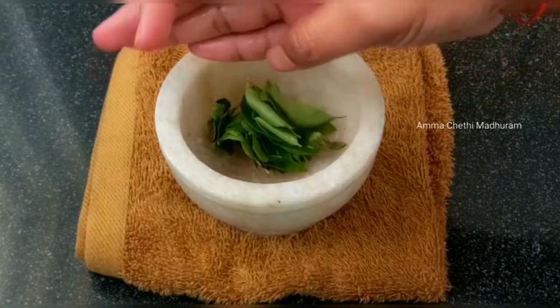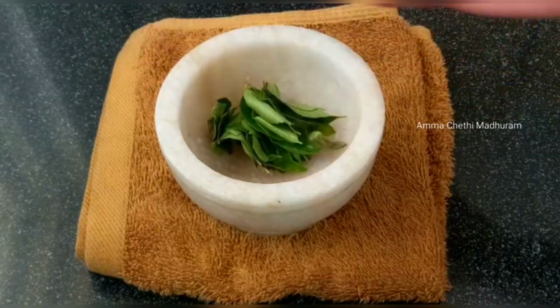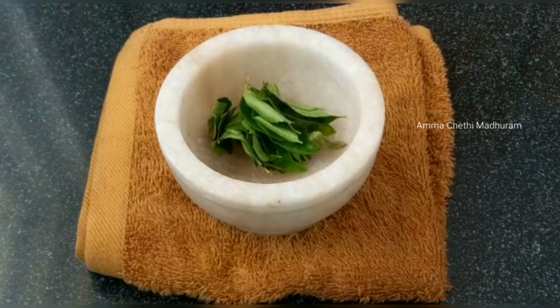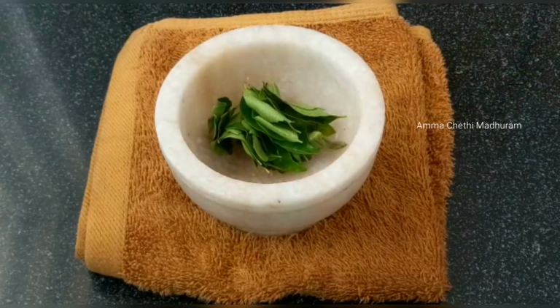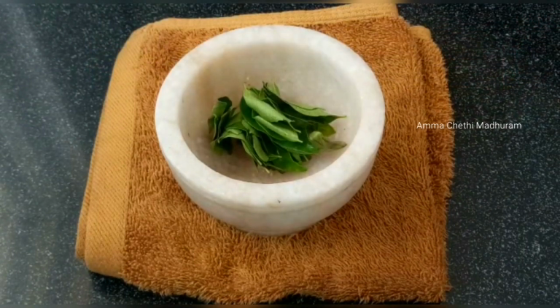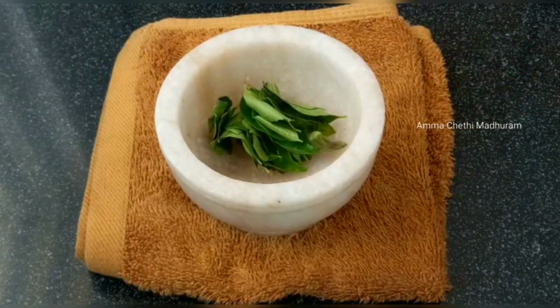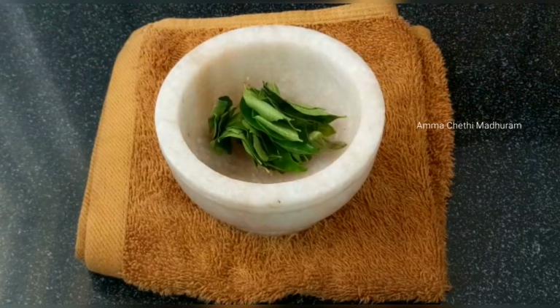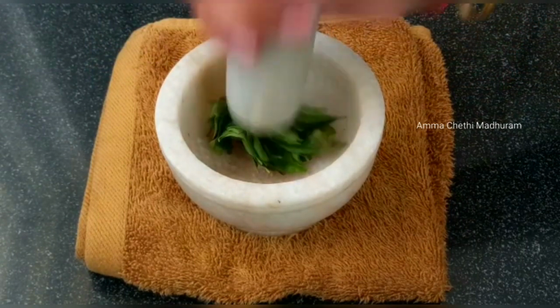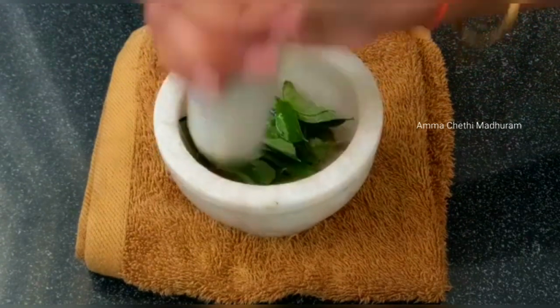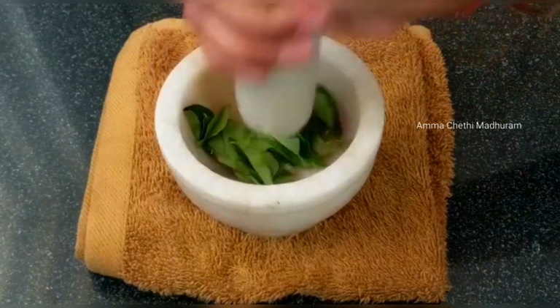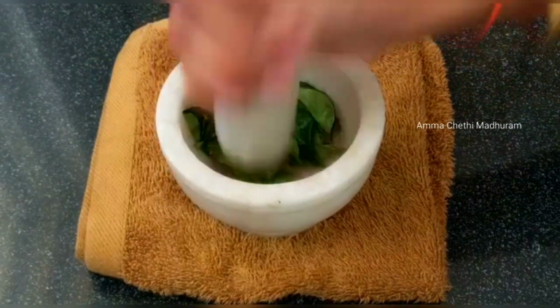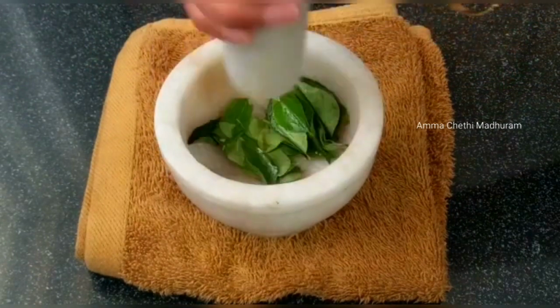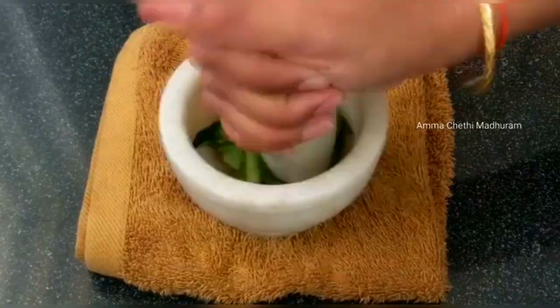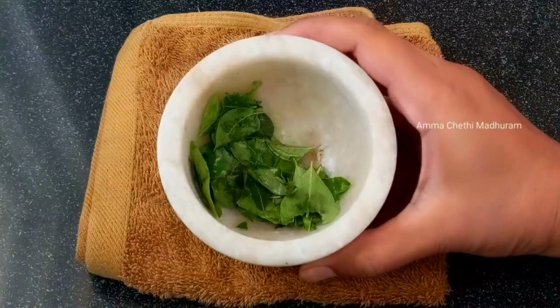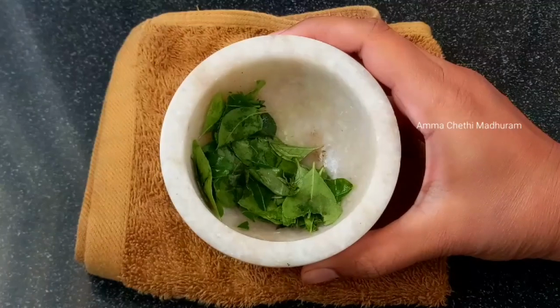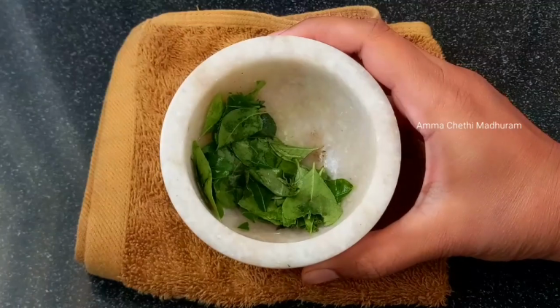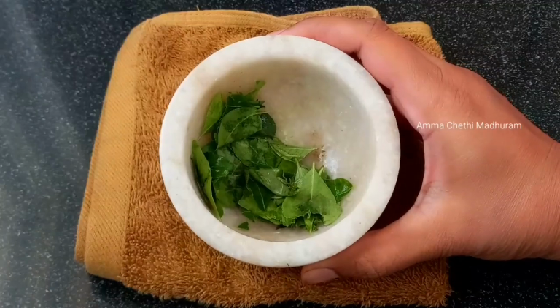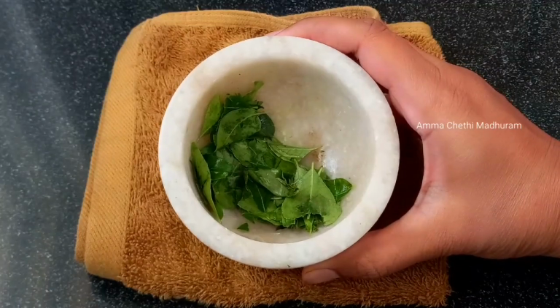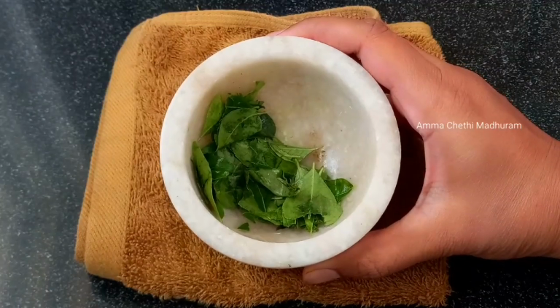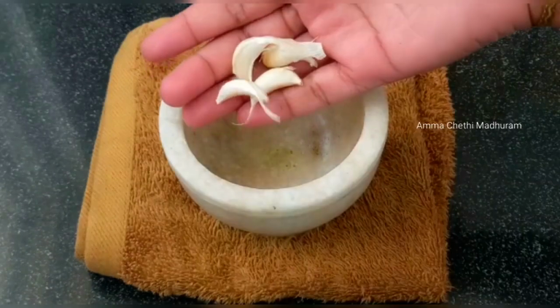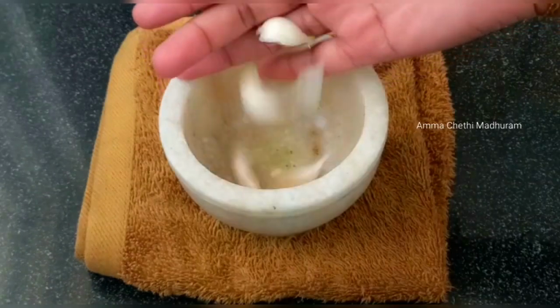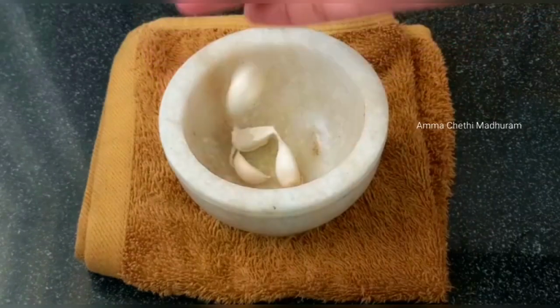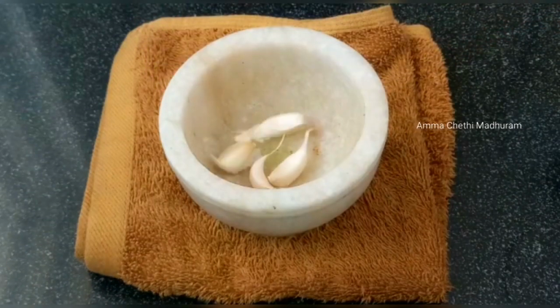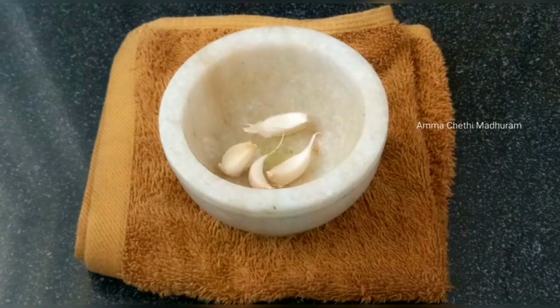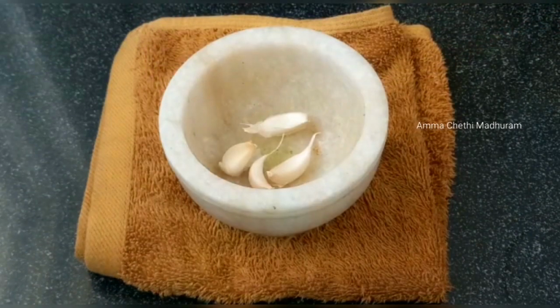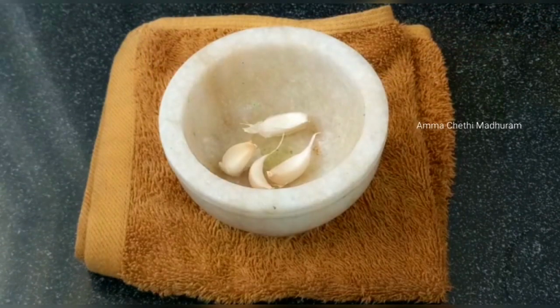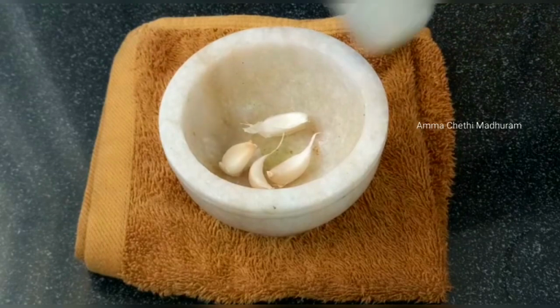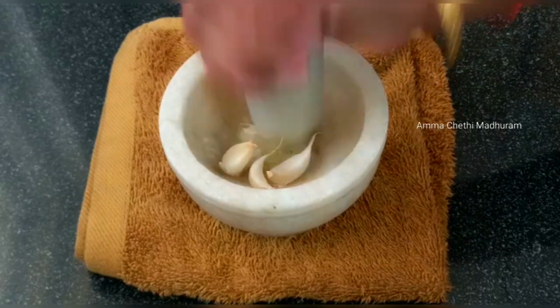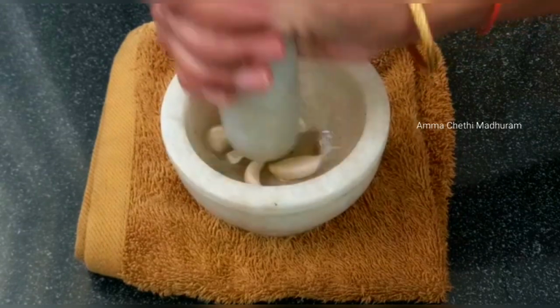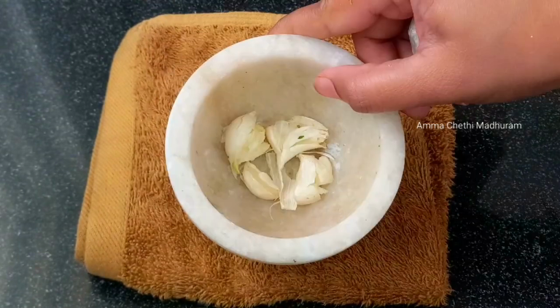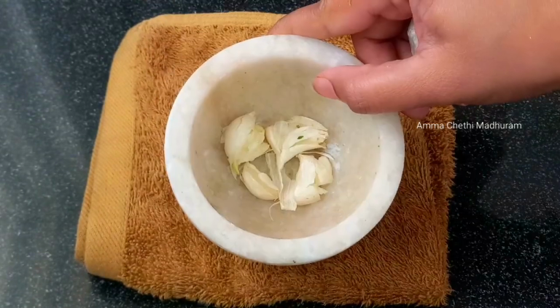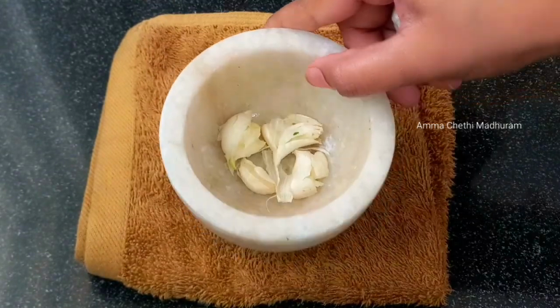Just add flavor with some greens. If you don't like the greens, the flavor will still be good. Add 4-5 drops of olive oil to make the crust.